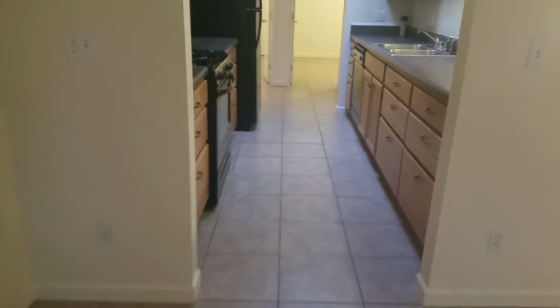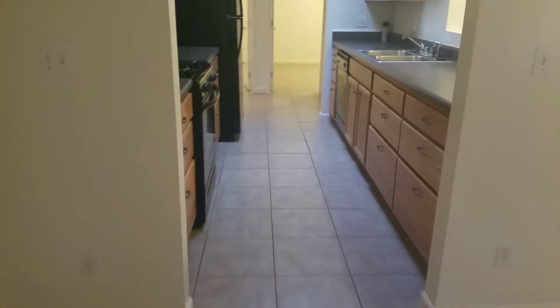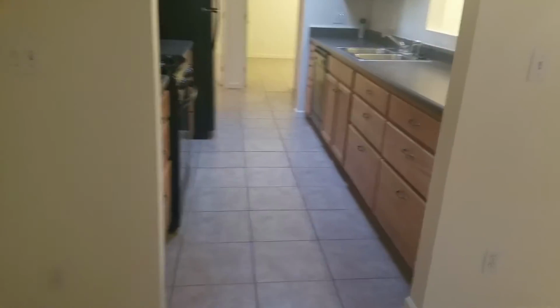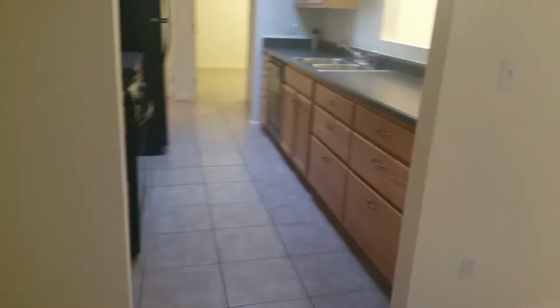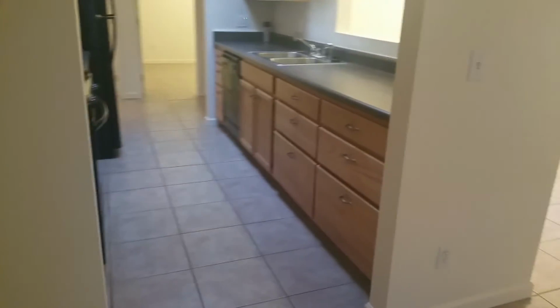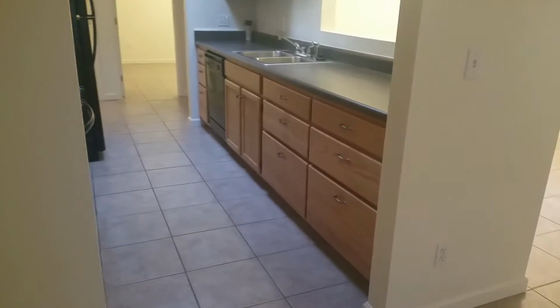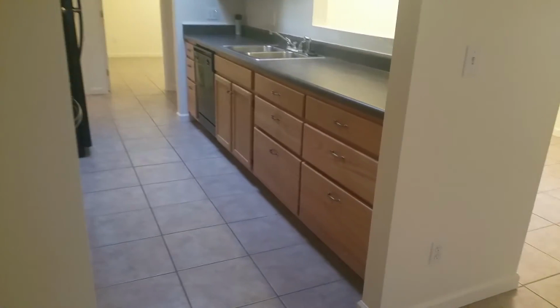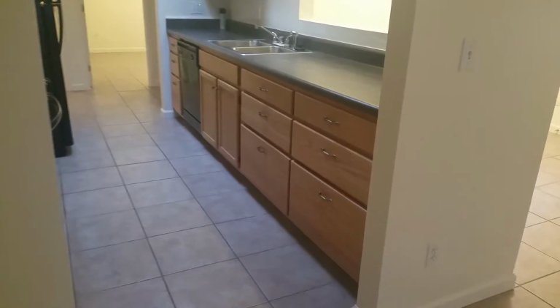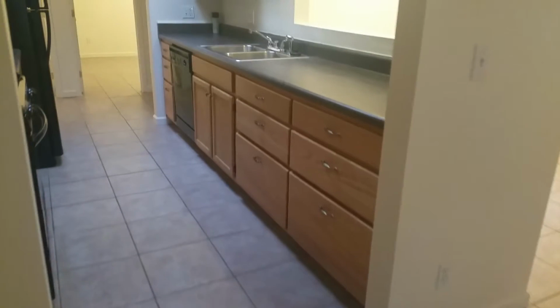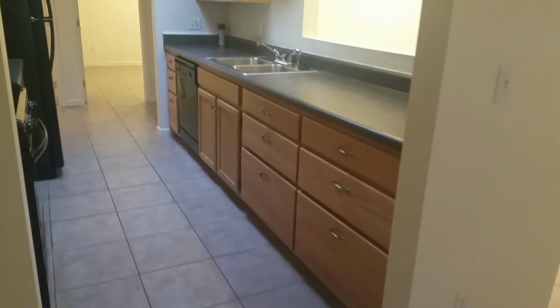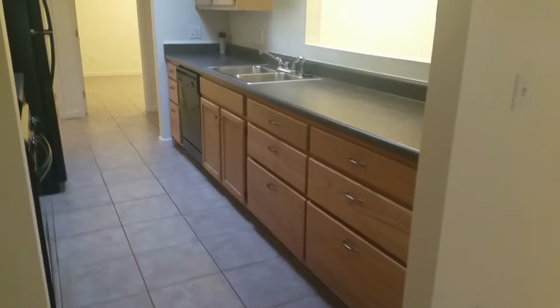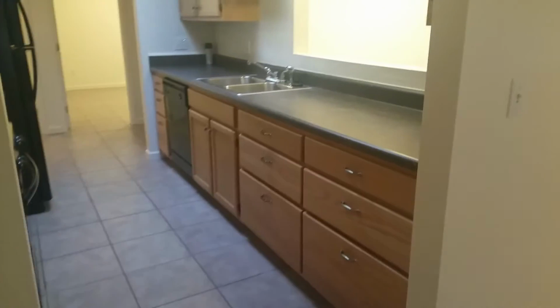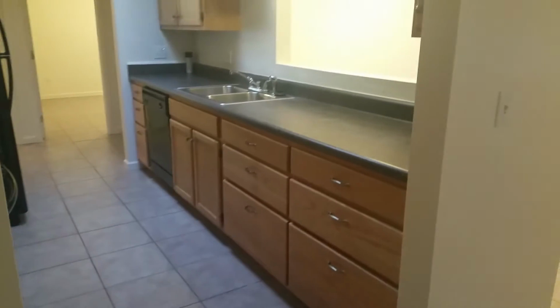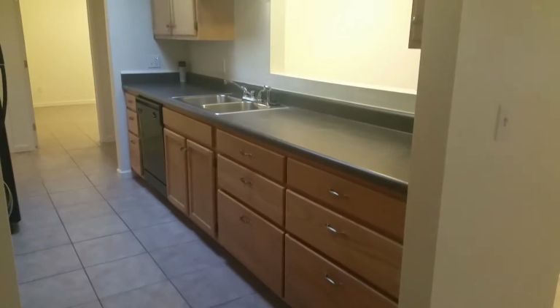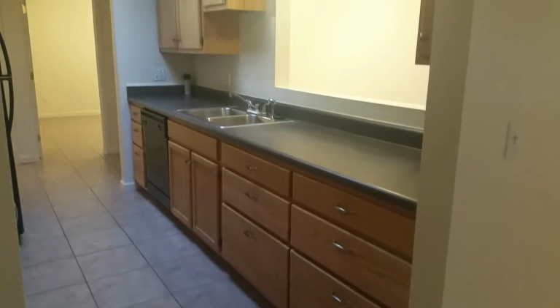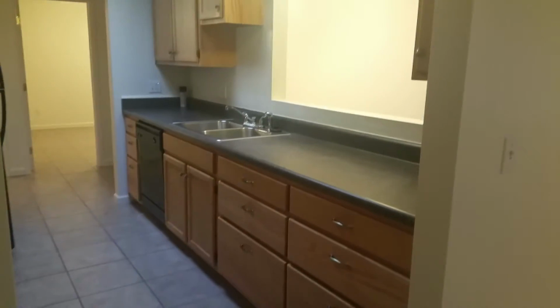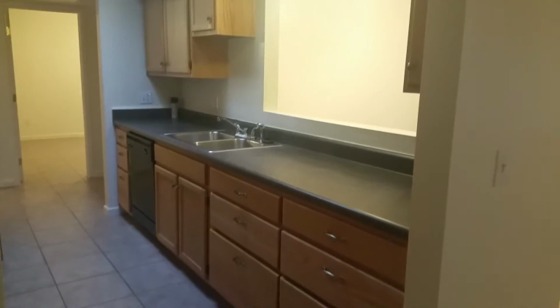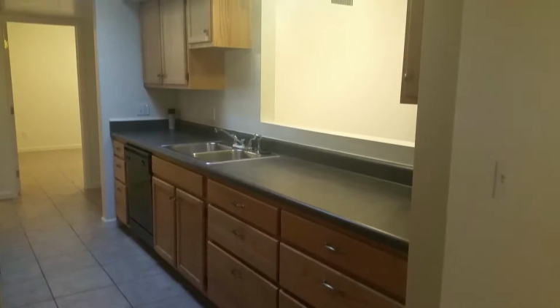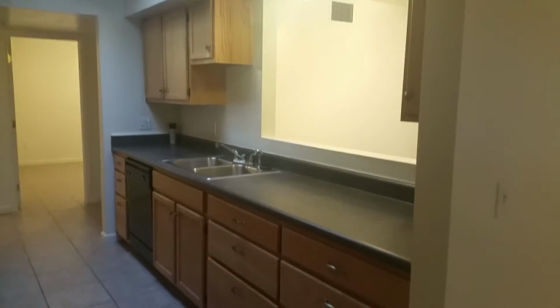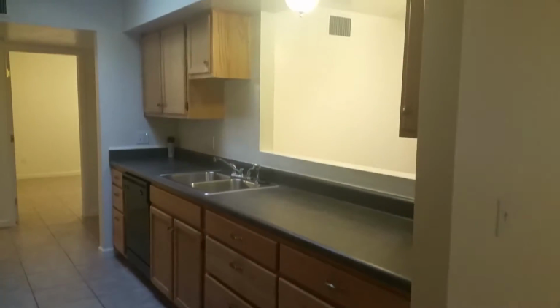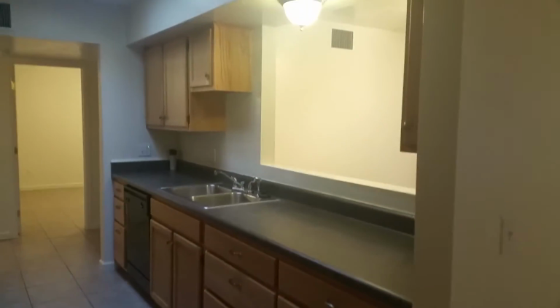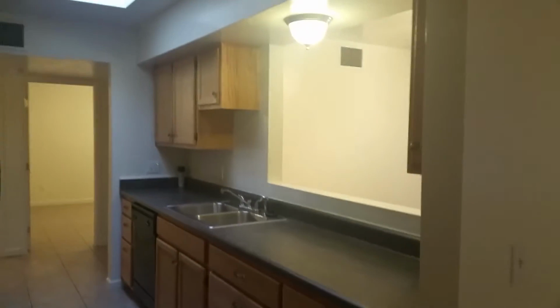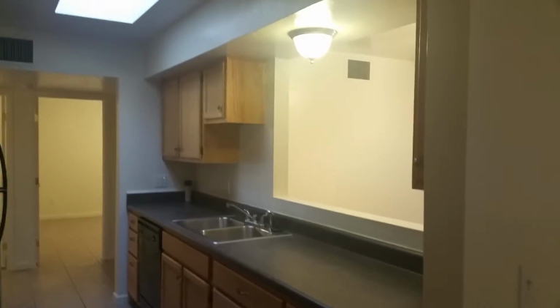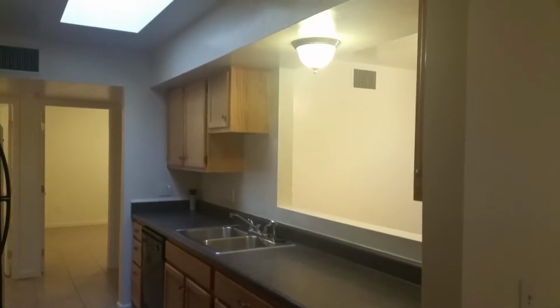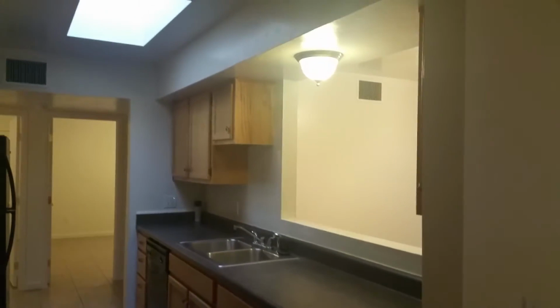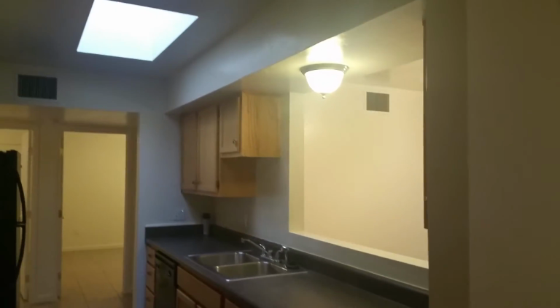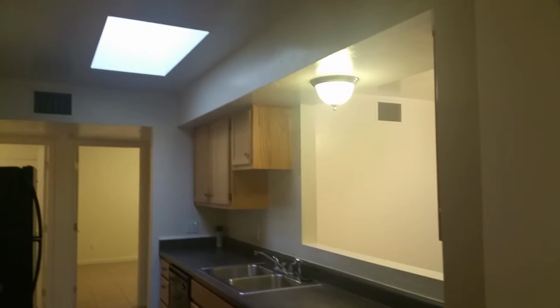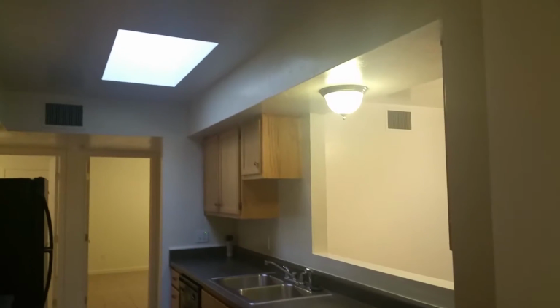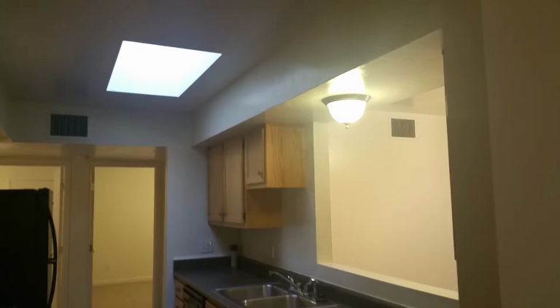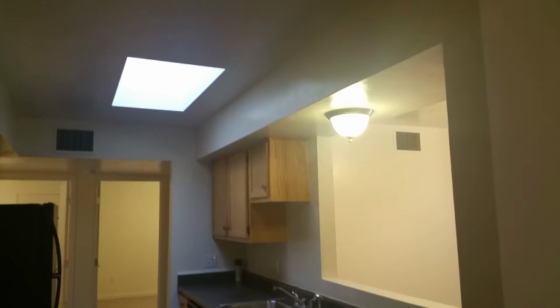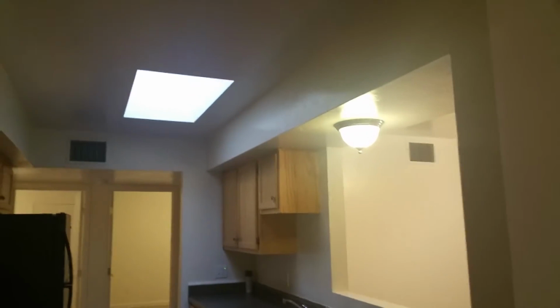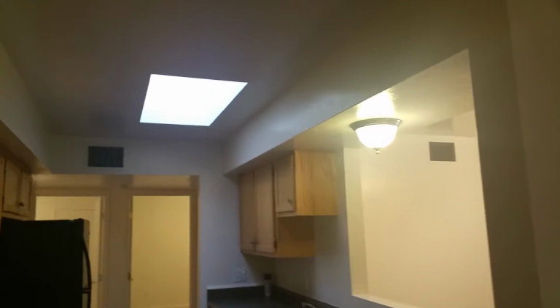Nice open kitchen with plenty of counter and cabinet space, and a skylight.